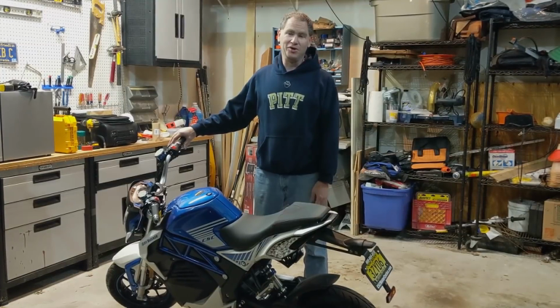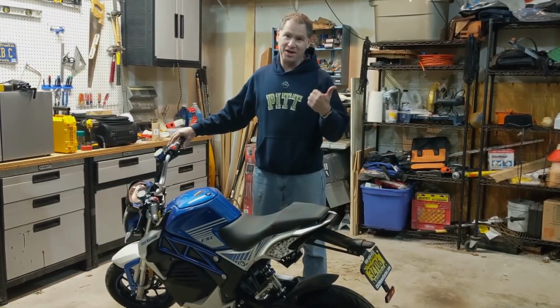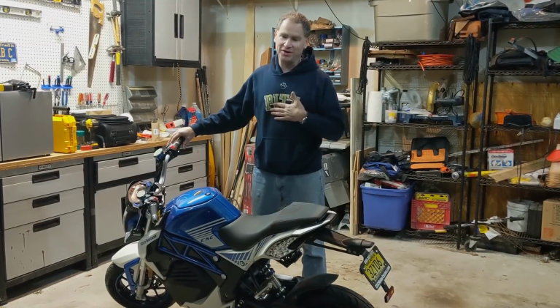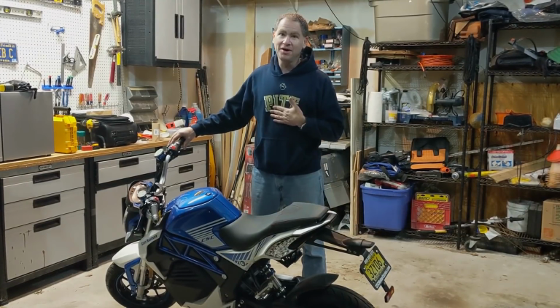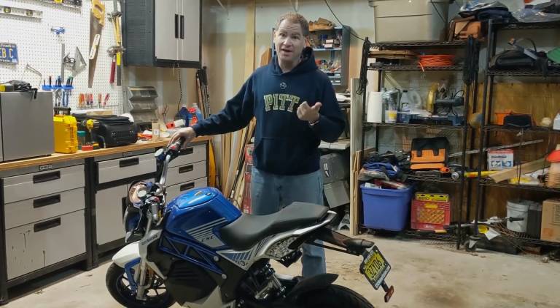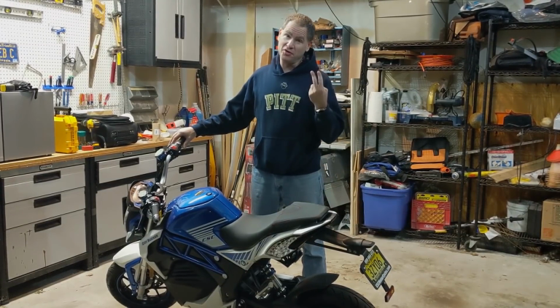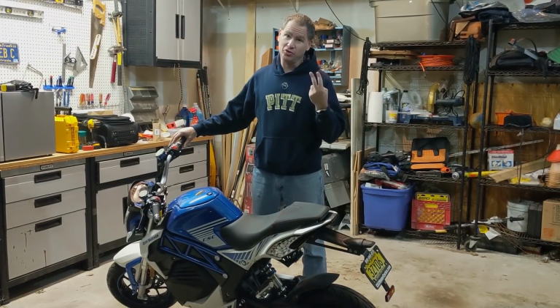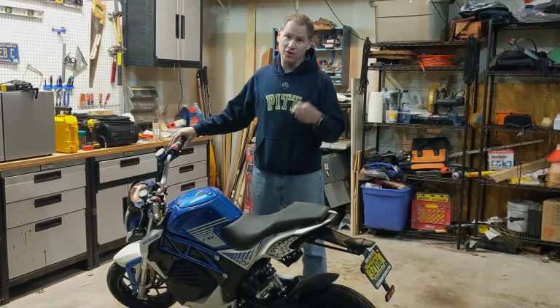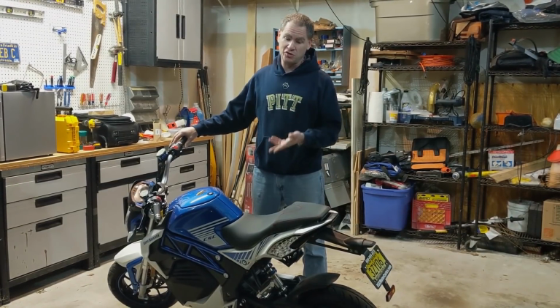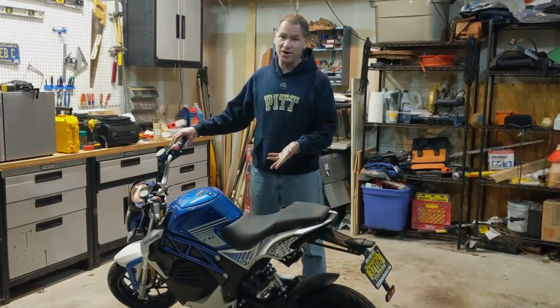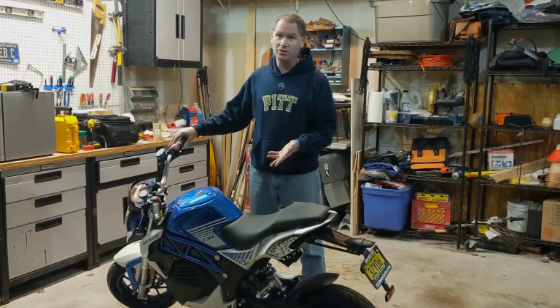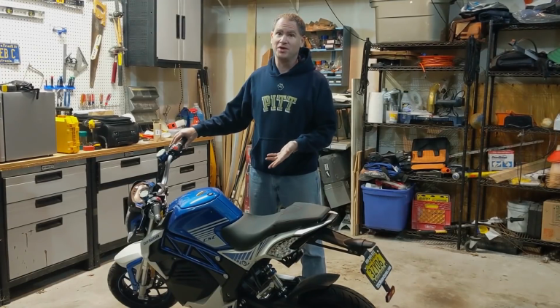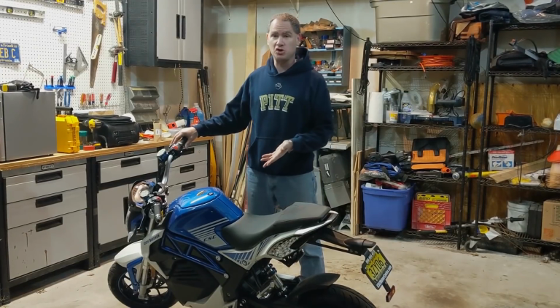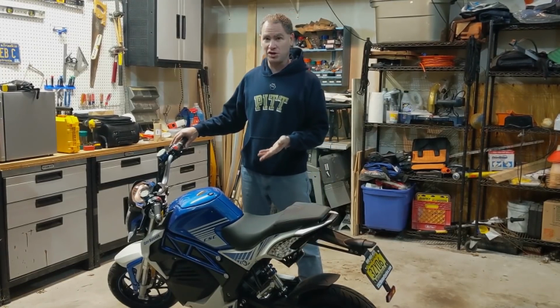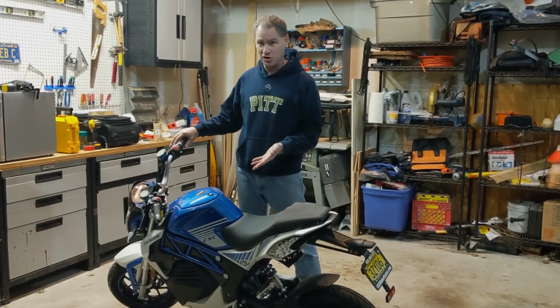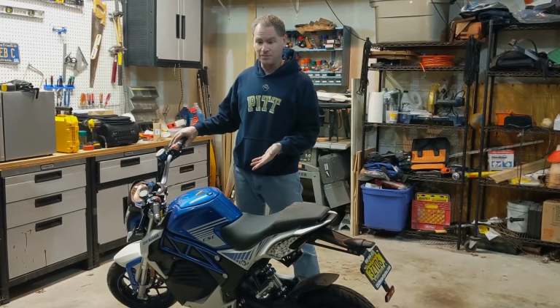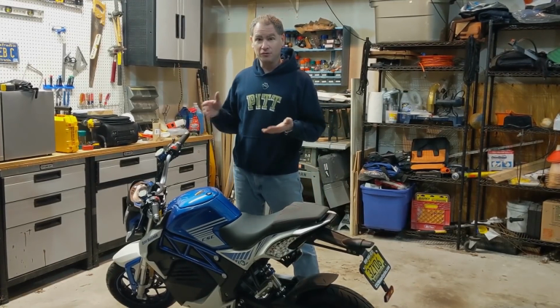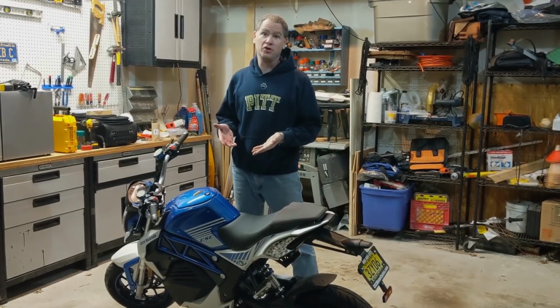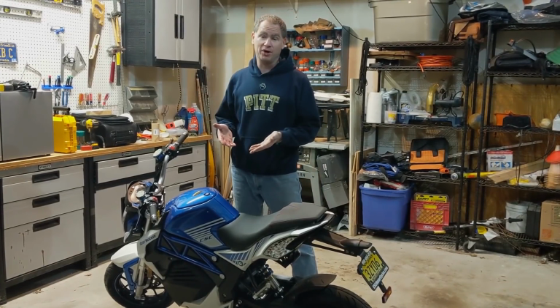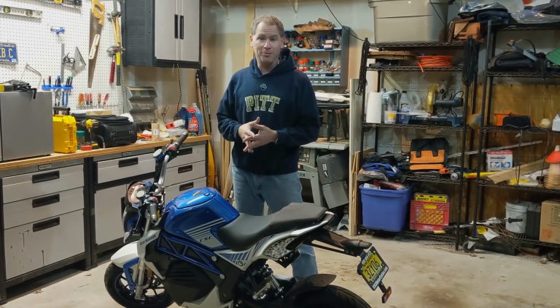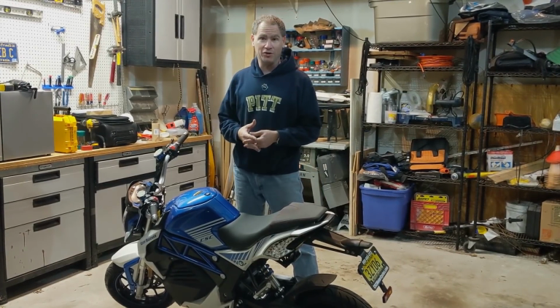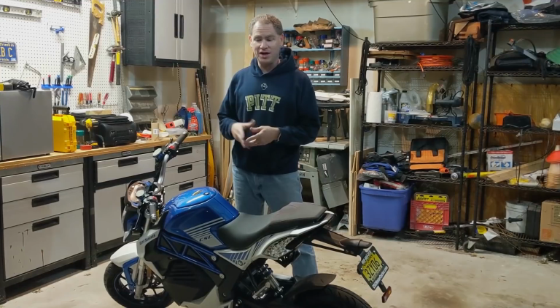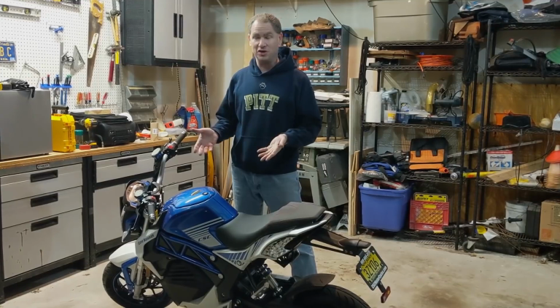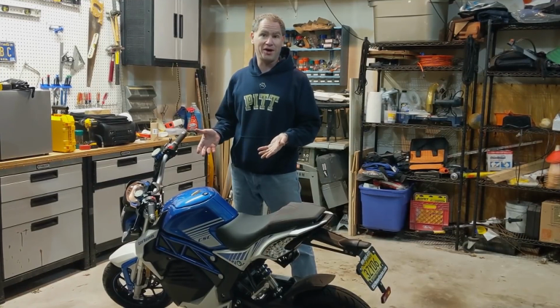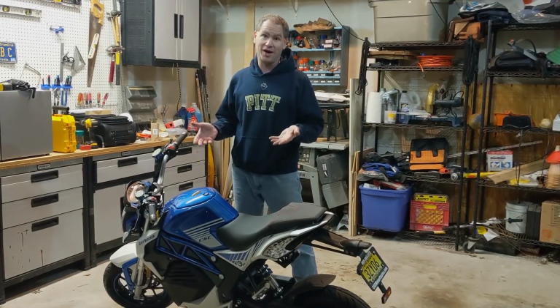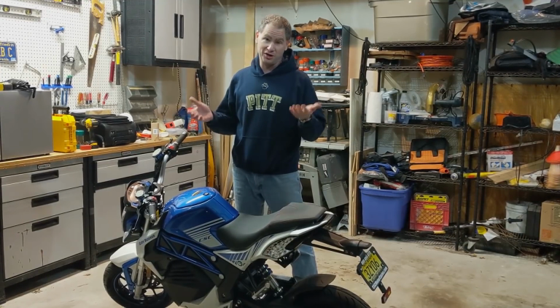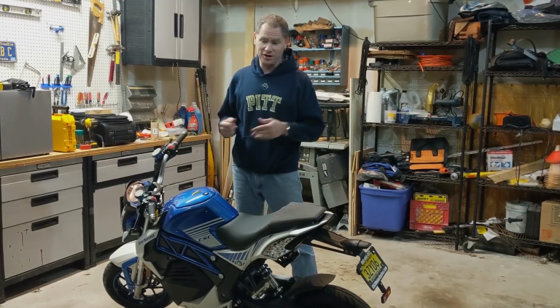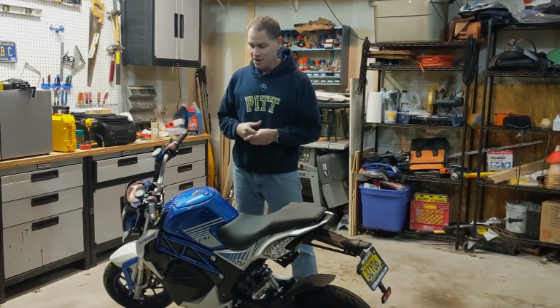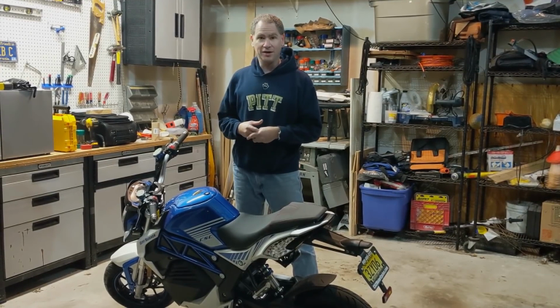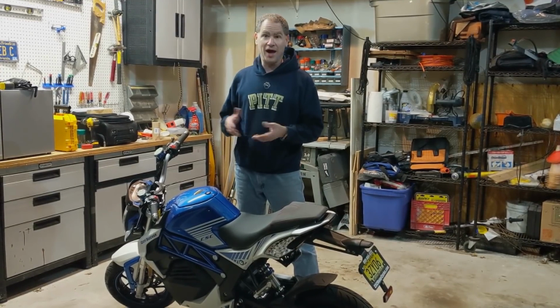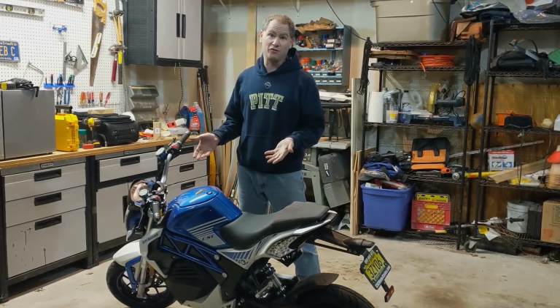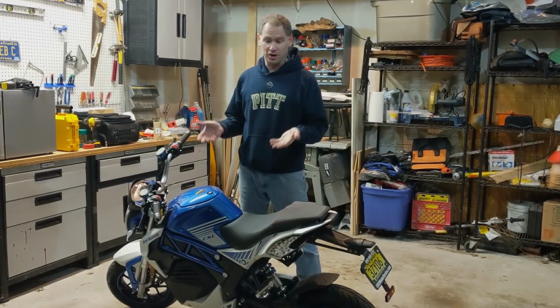Hello, it is Pit Caleb again here, and this is video number two in our series on the brand new 2018 CSC City Slicker. The first video was up online earlier today — it's the unboxing, or rather it's the uncrating. So now it's our first look.